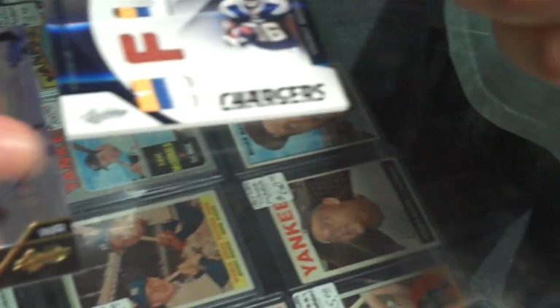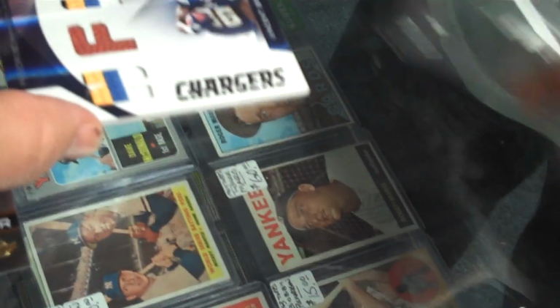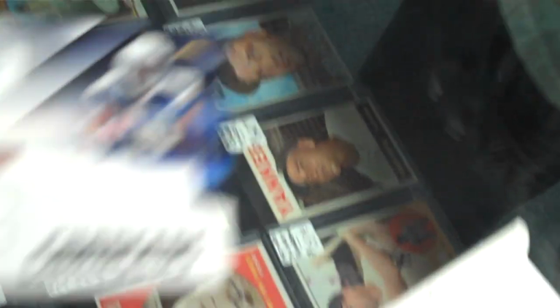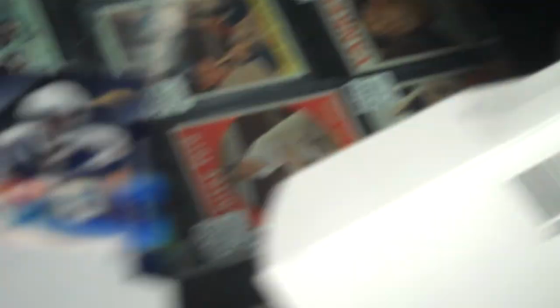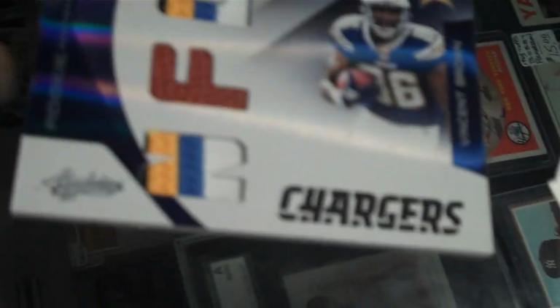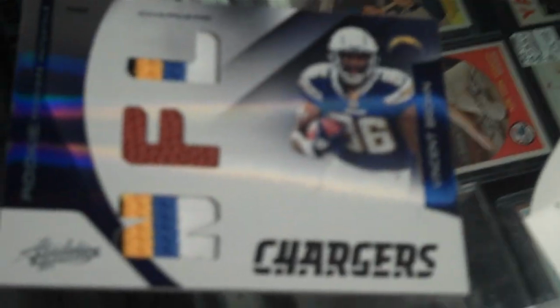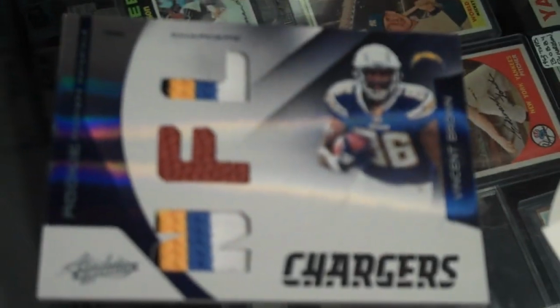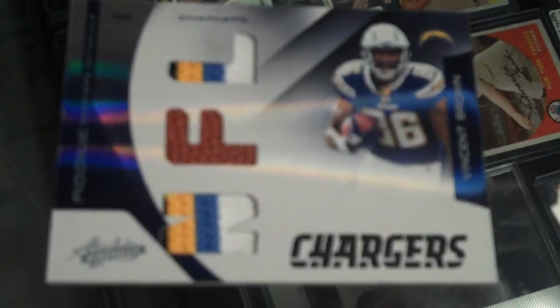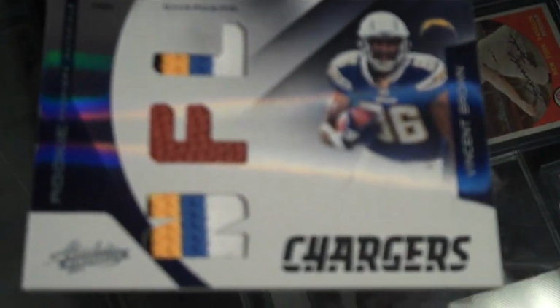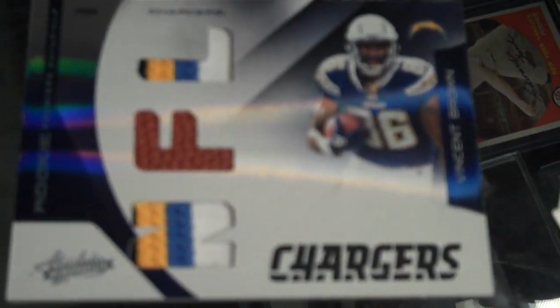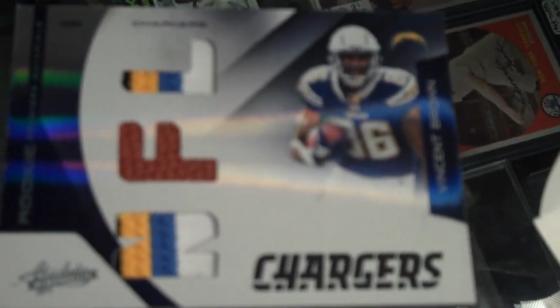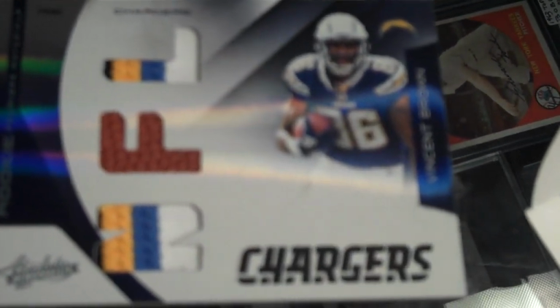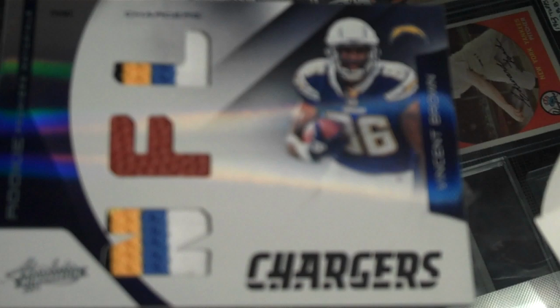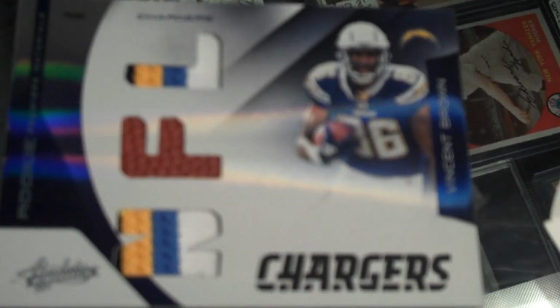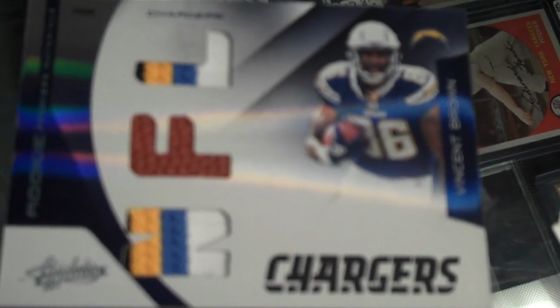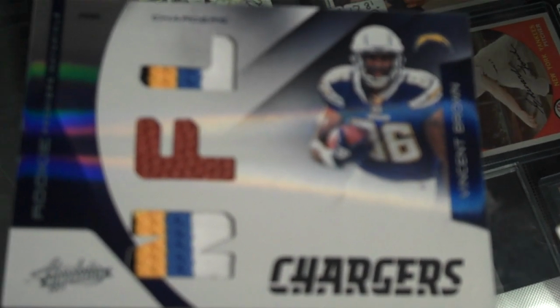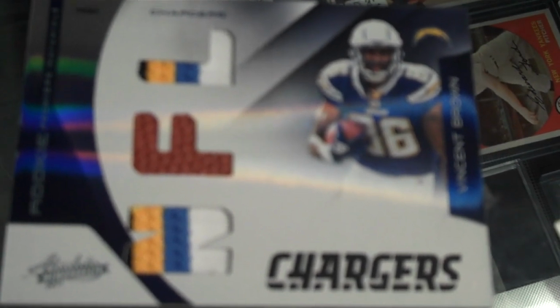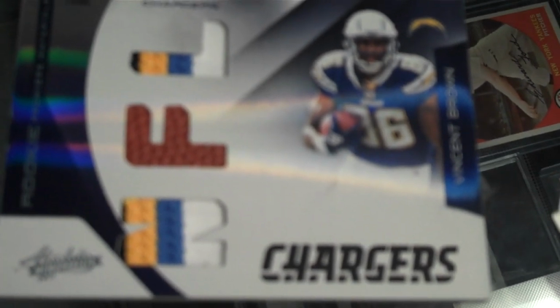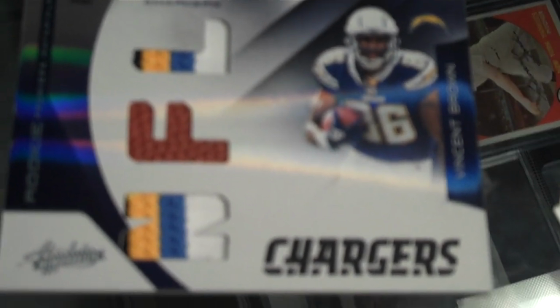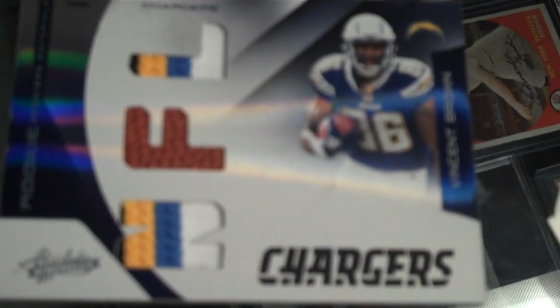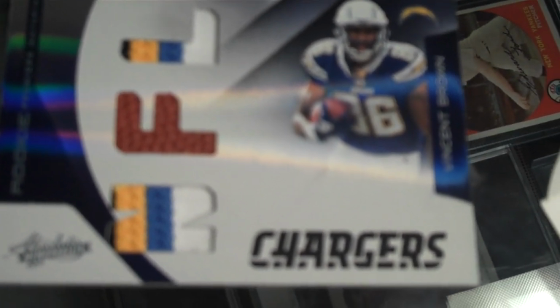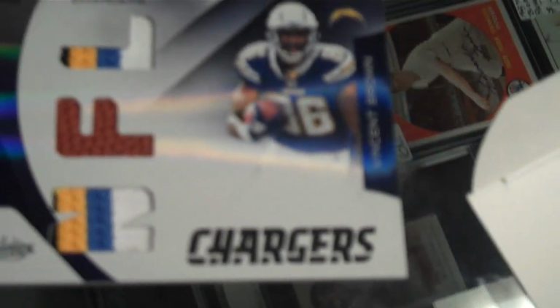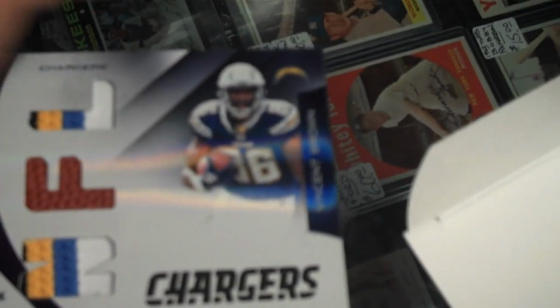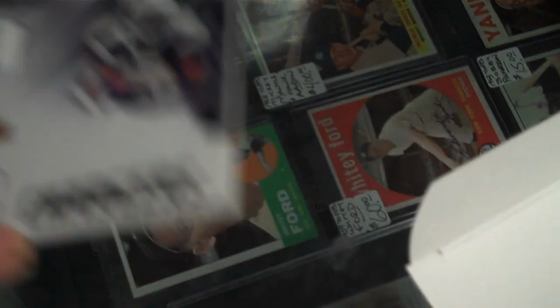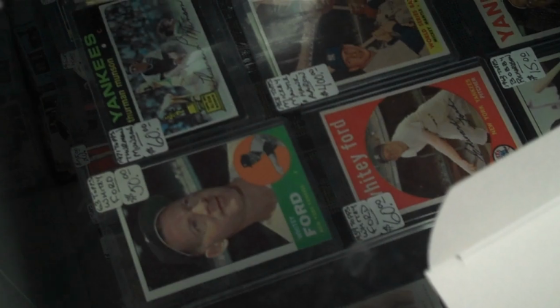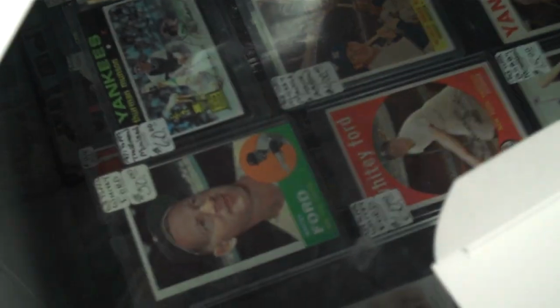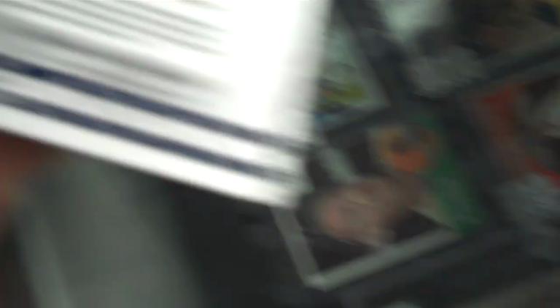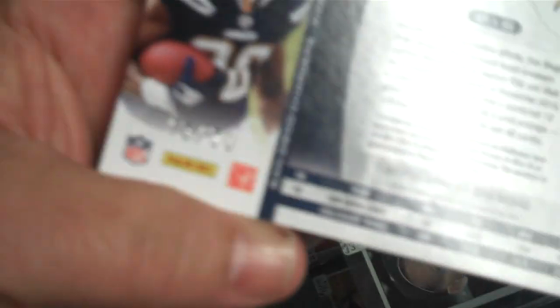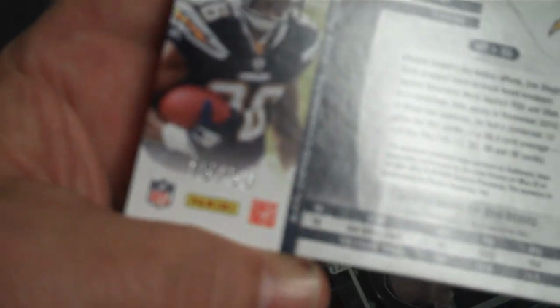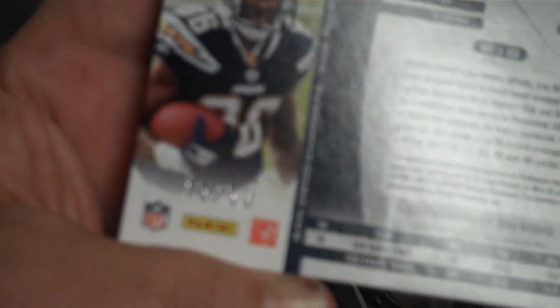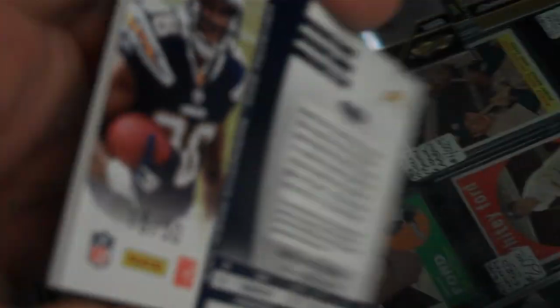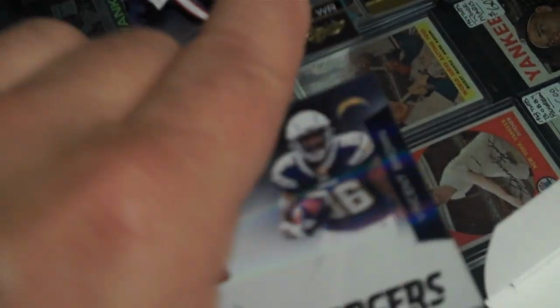And a Vincent Brown rookie, triple memorabilia — two three-color patches and a piece of football. And that's numbered out of 50, number 16 of 50.